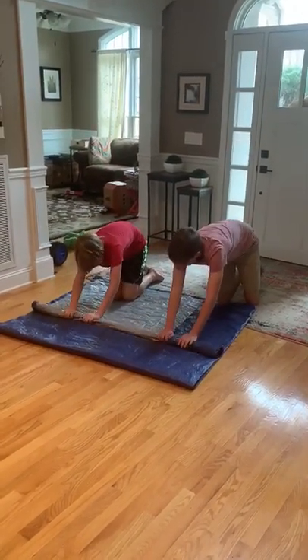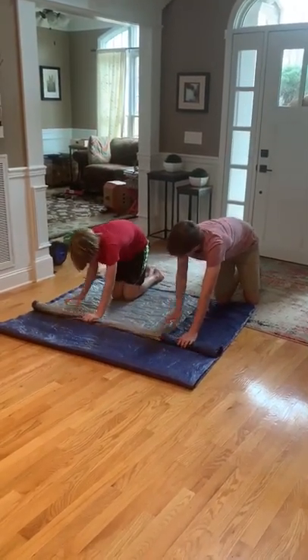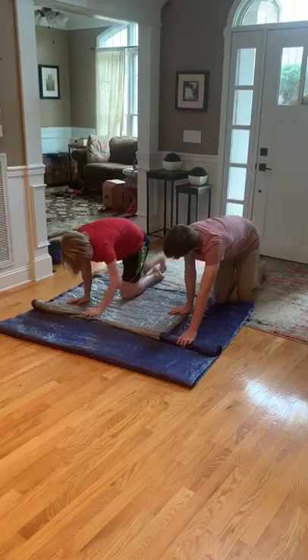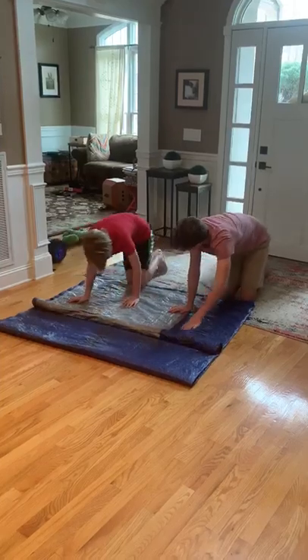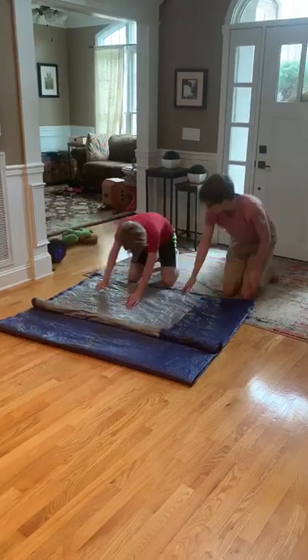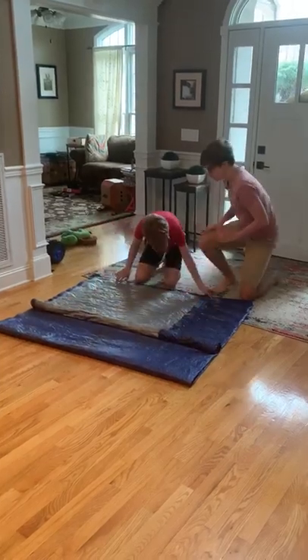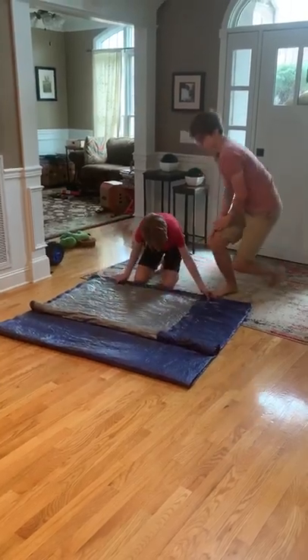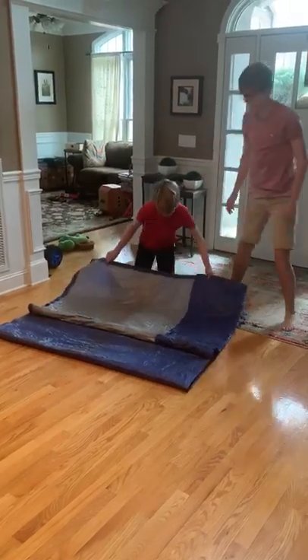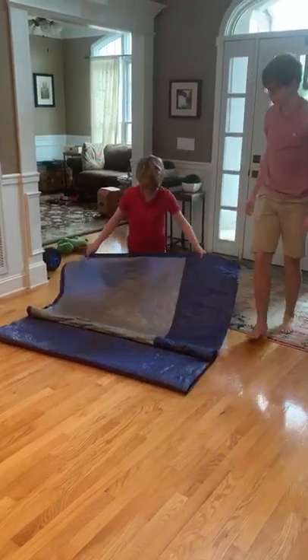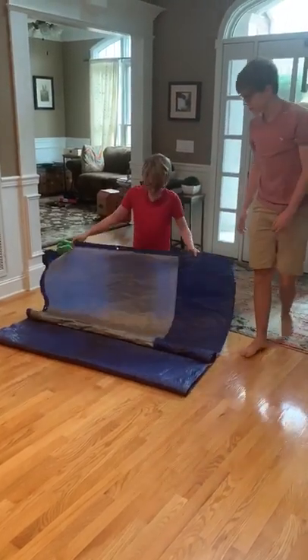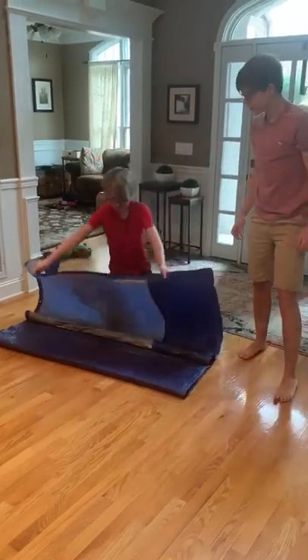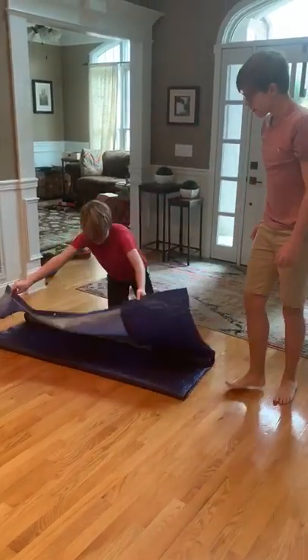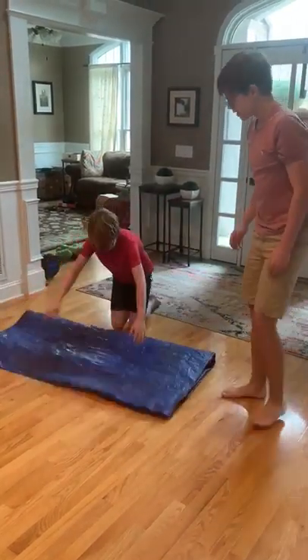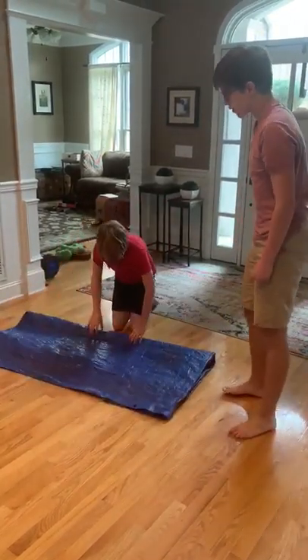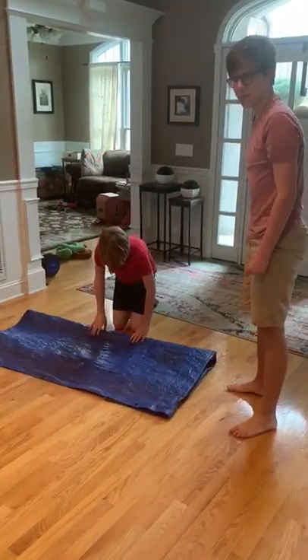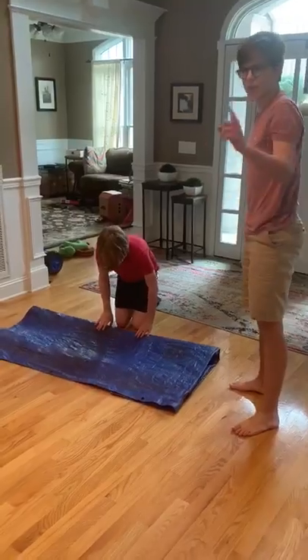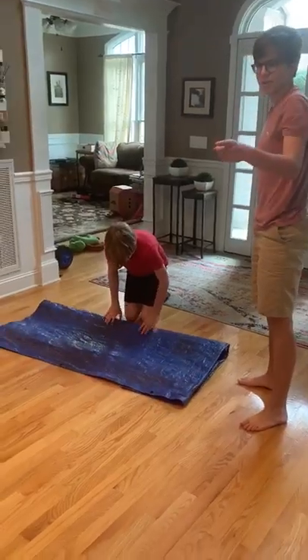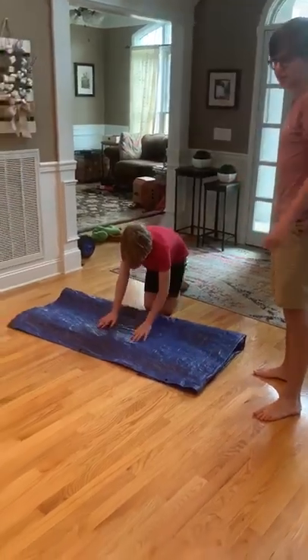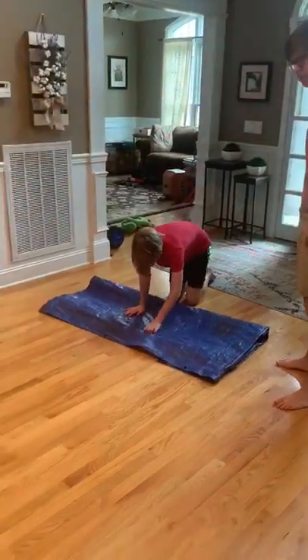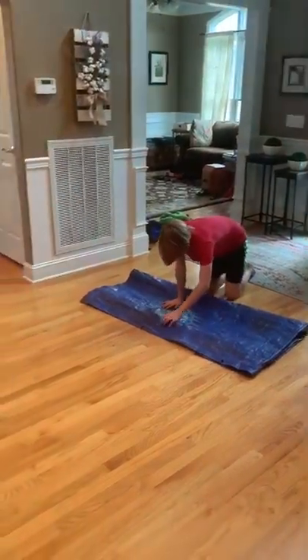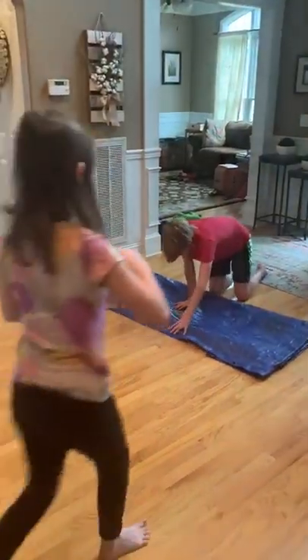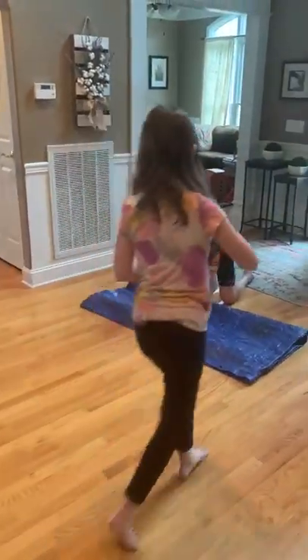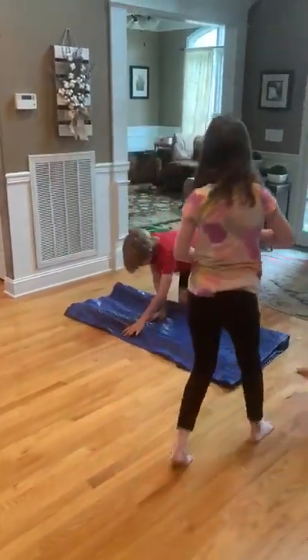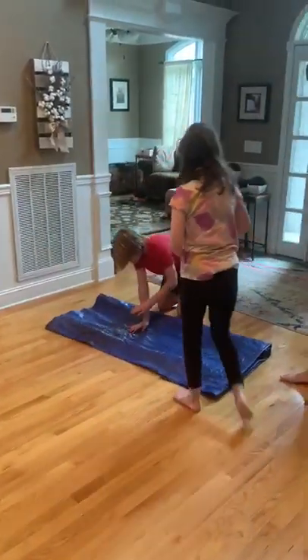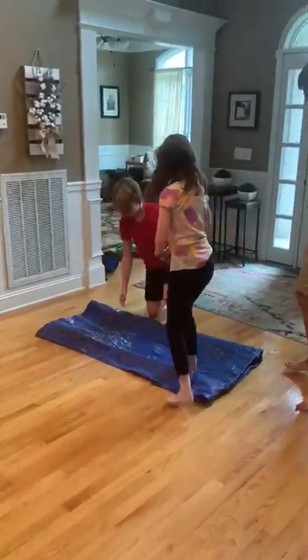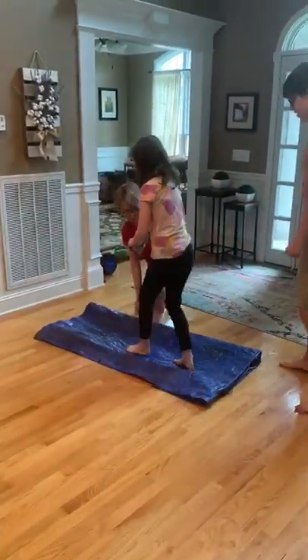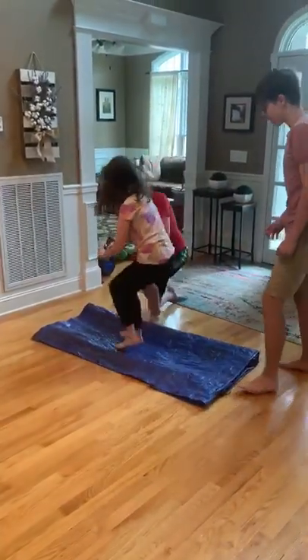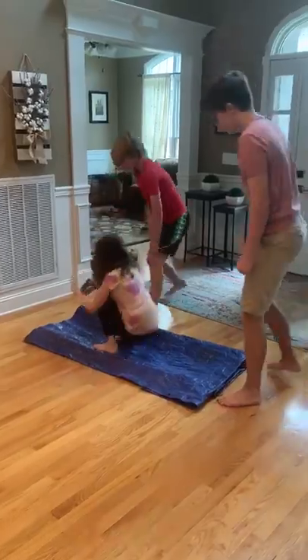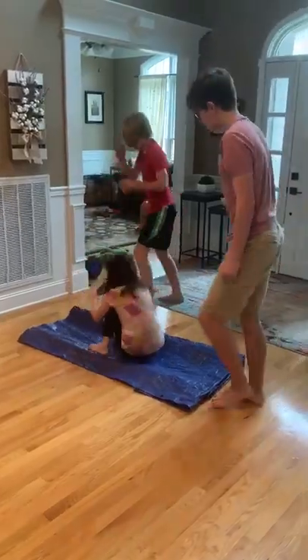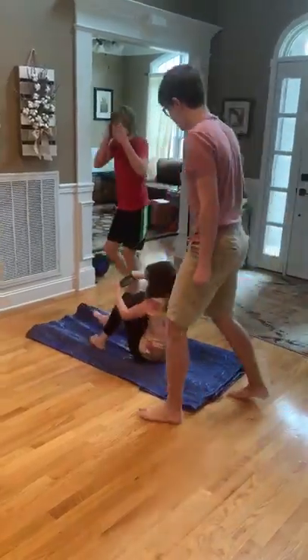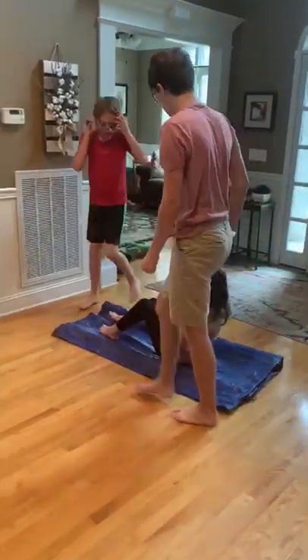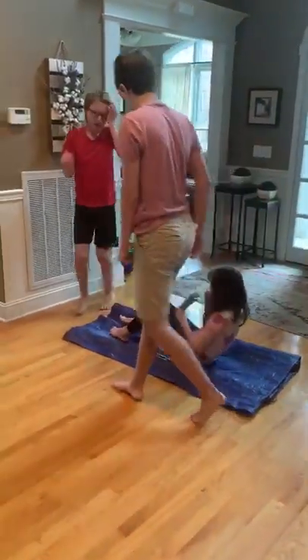And that's good enough. Now I'm going to carry the injured person. I've got the front, she's at the back.